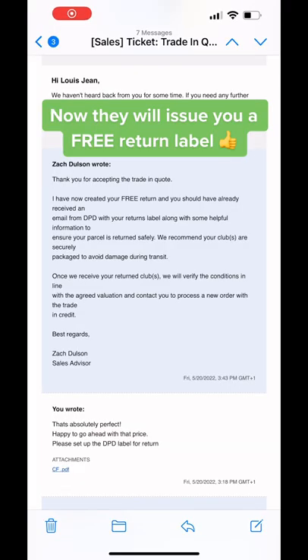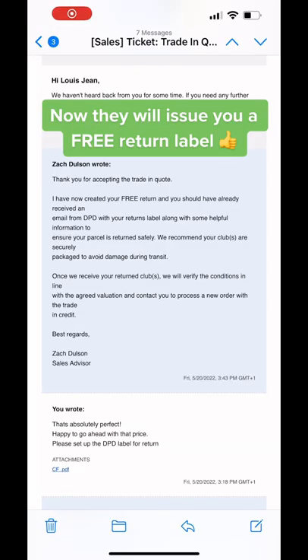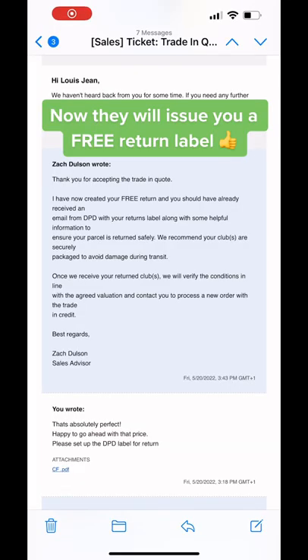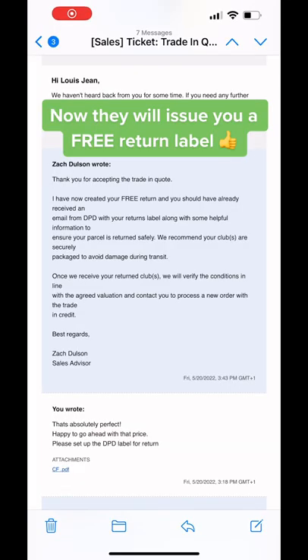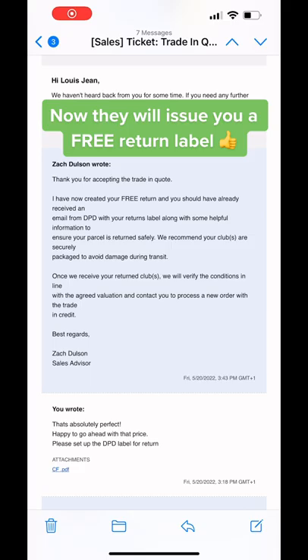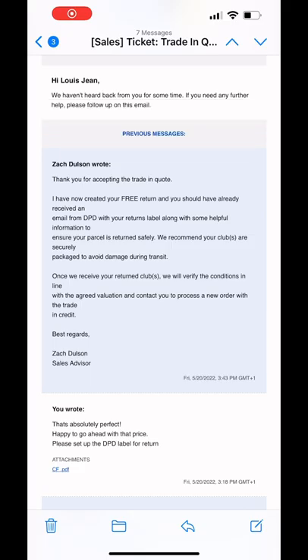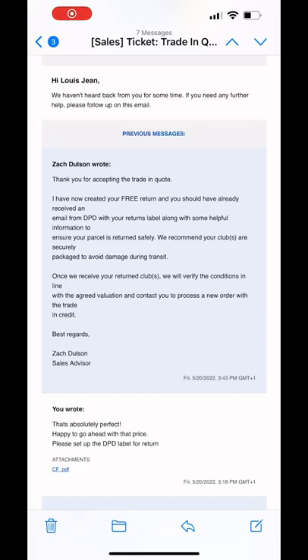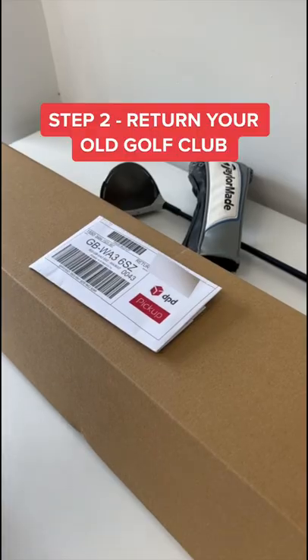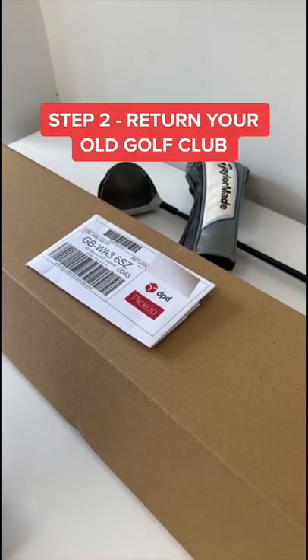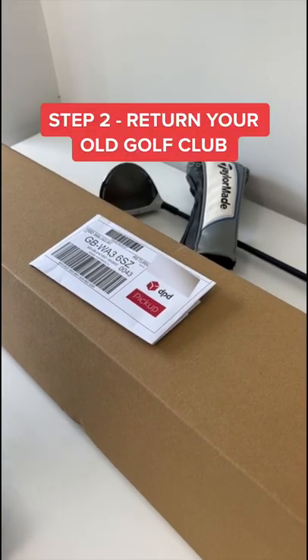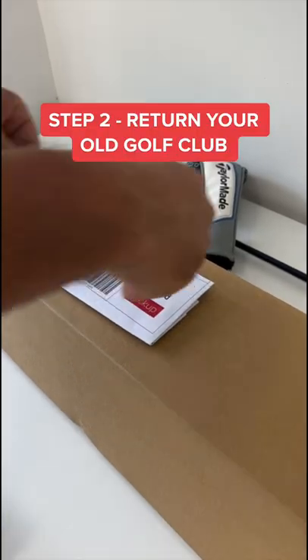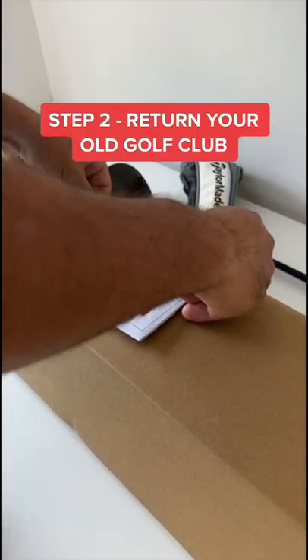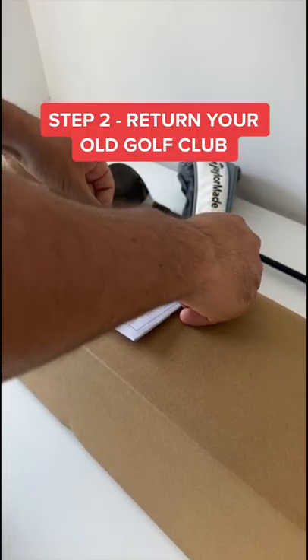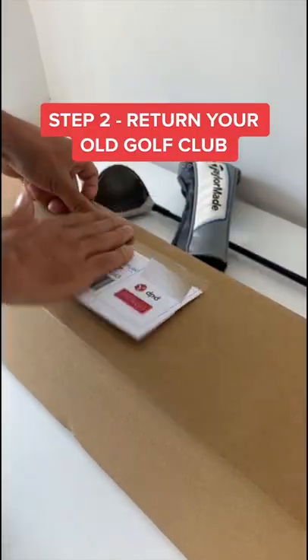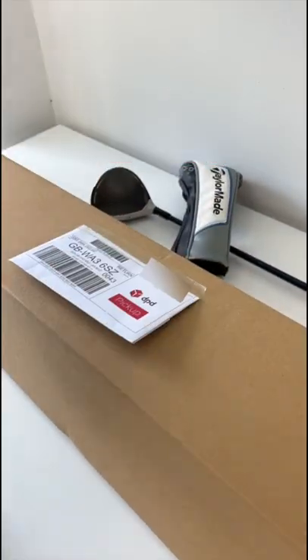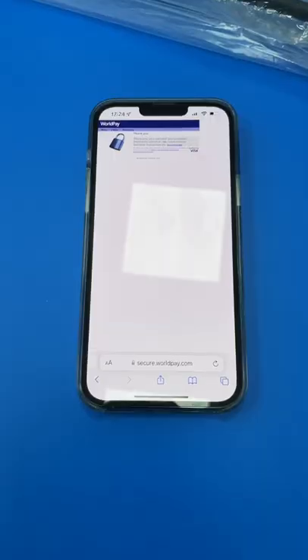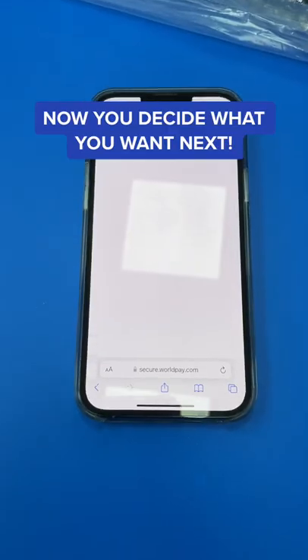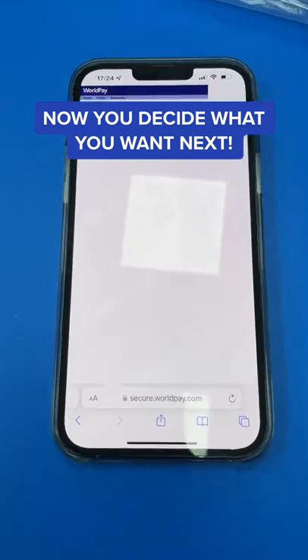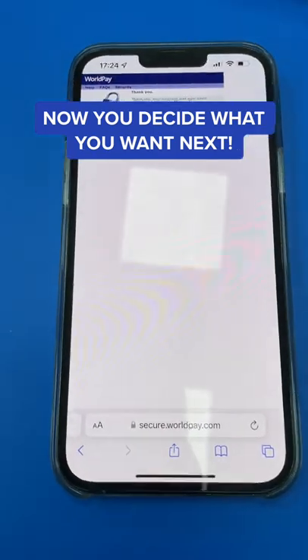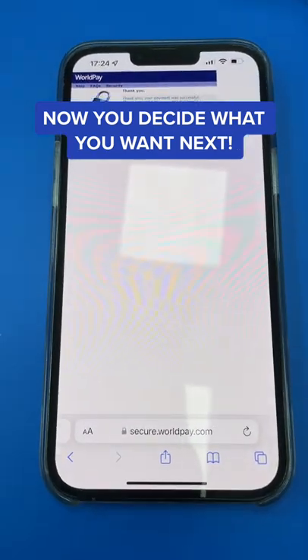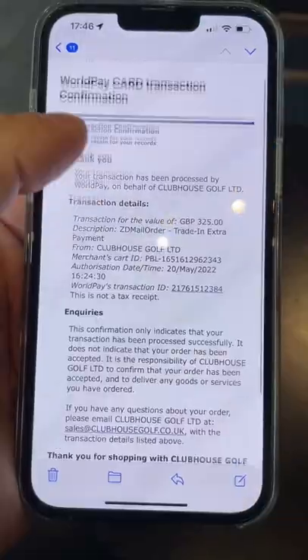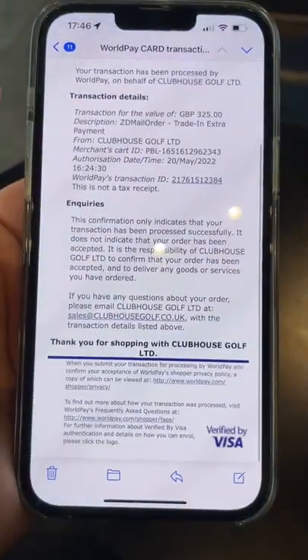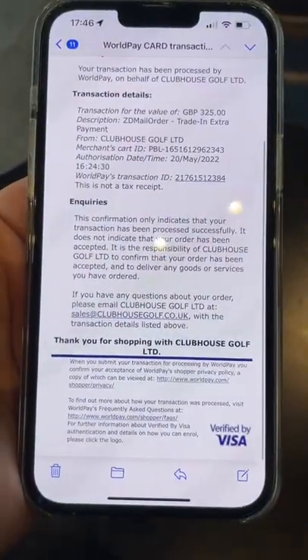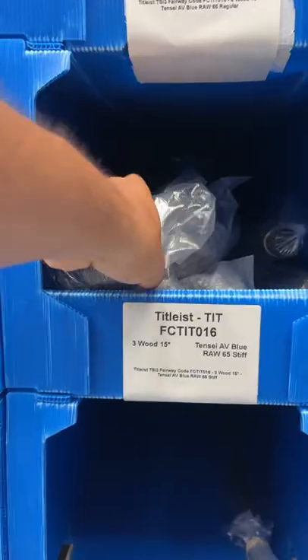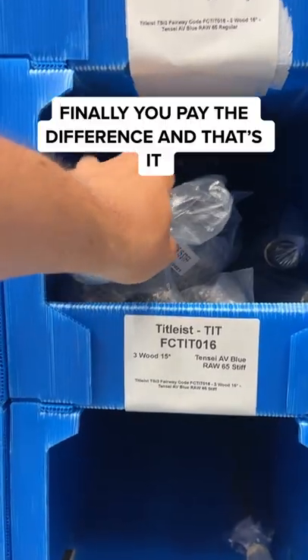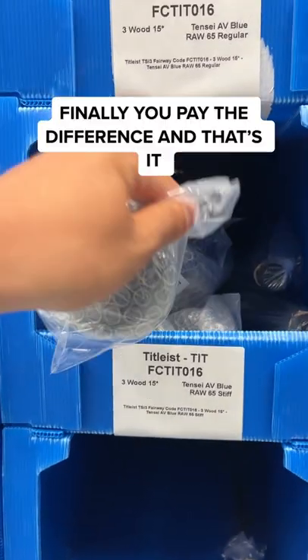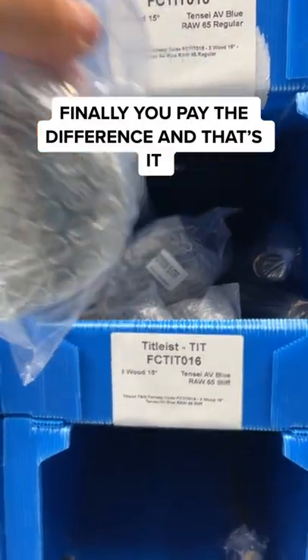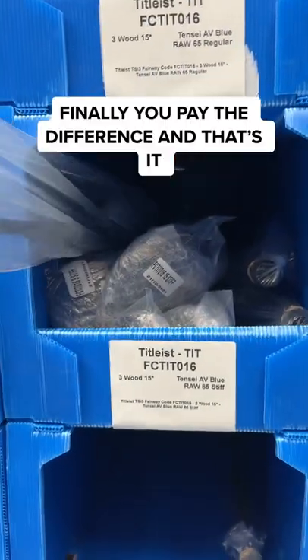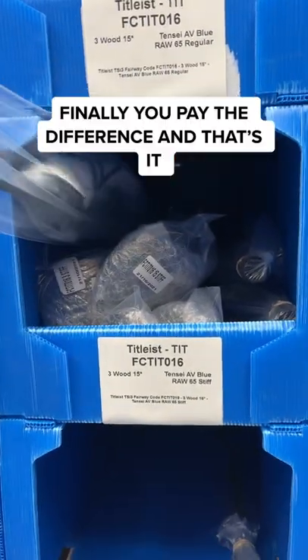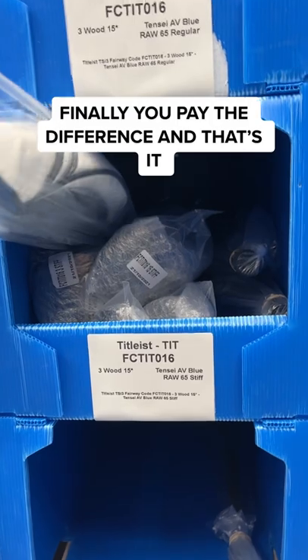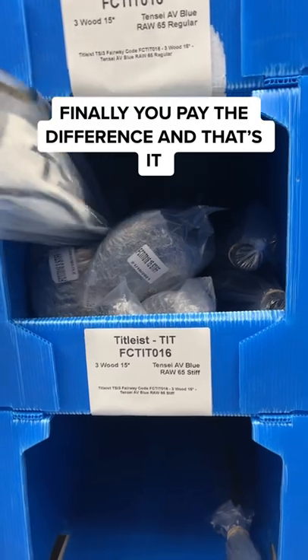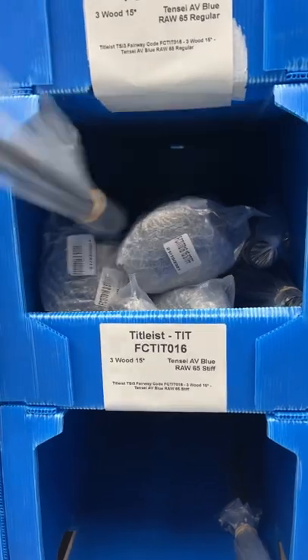Then they issue you a free return label, to which I returned the golf club. Once the golf club arrives, they will check the quality standard and give you a call to decide what club you want next. You simply trade in your old golf club and pay the difference for the new one.